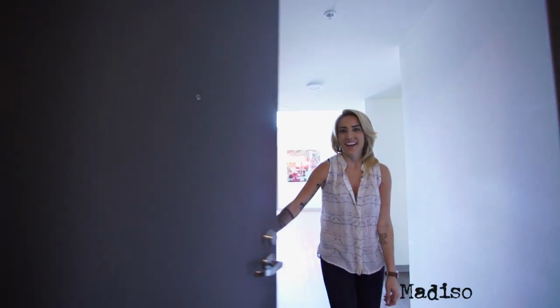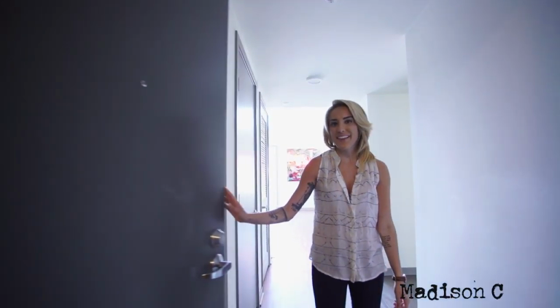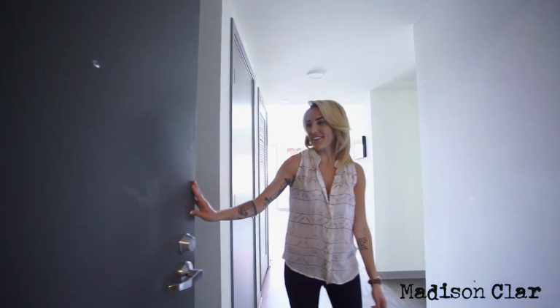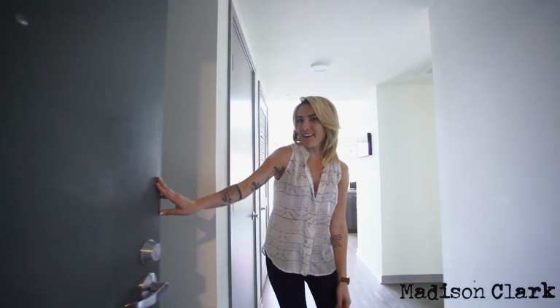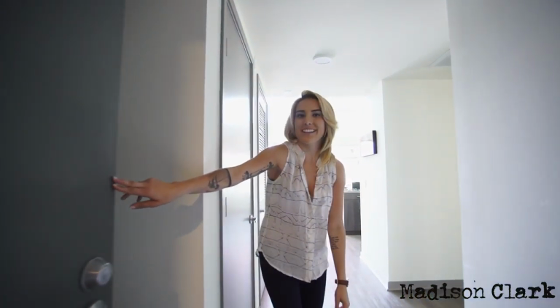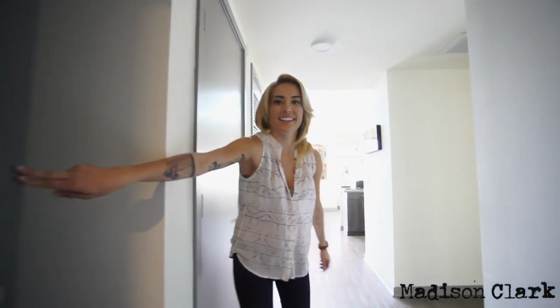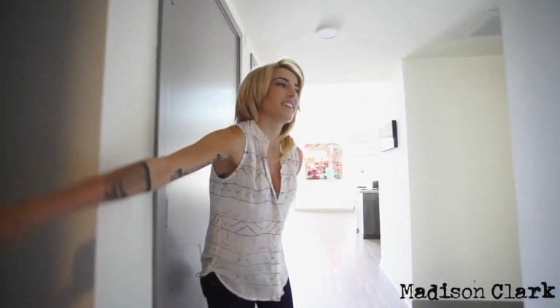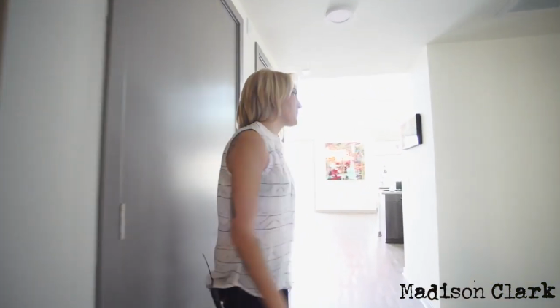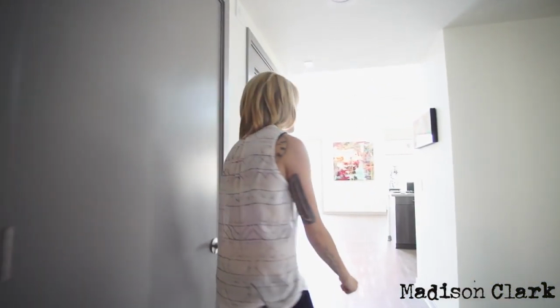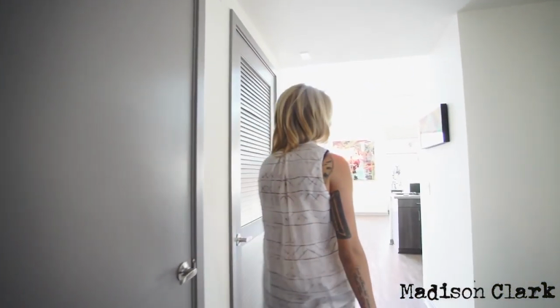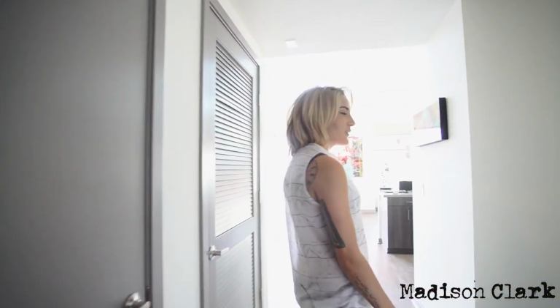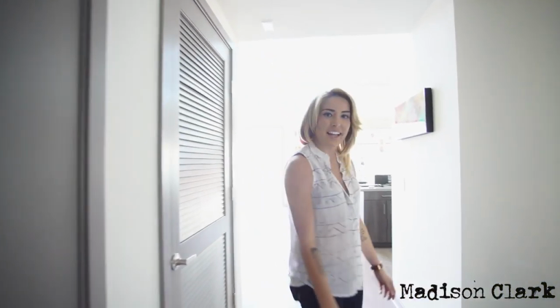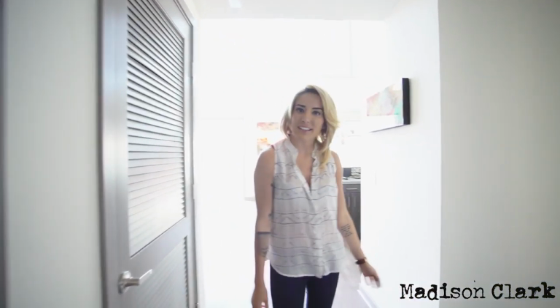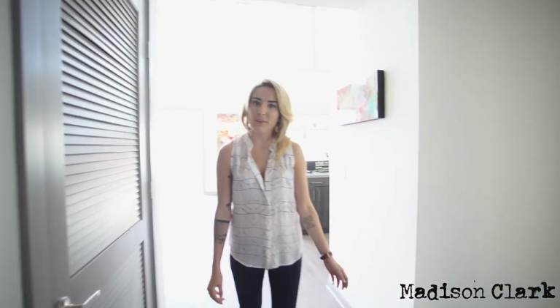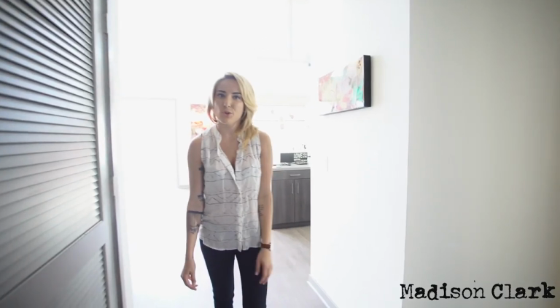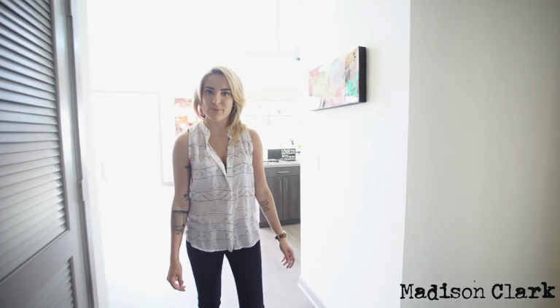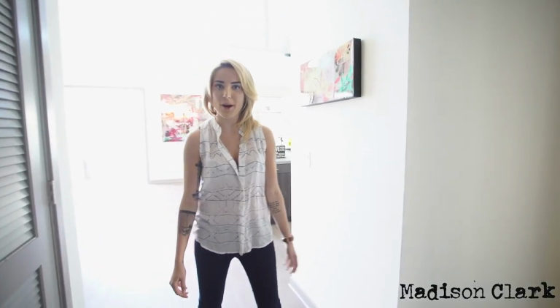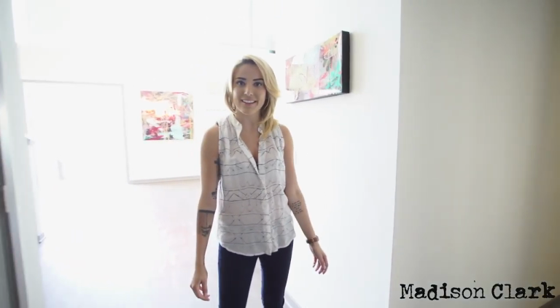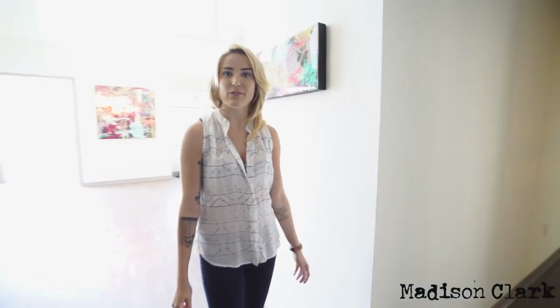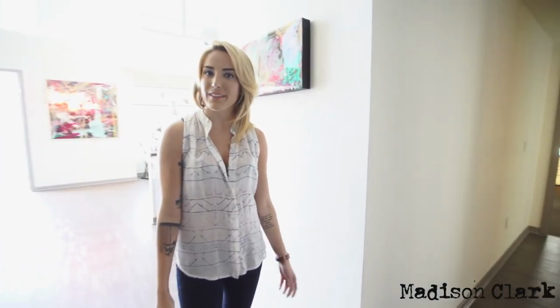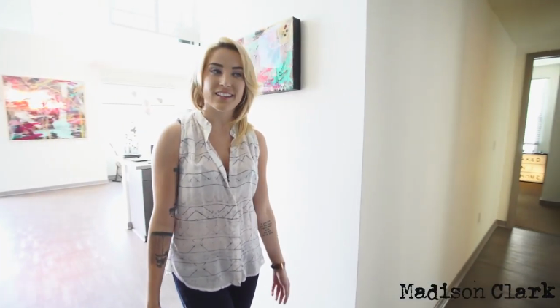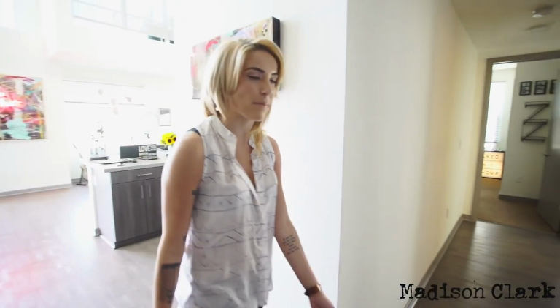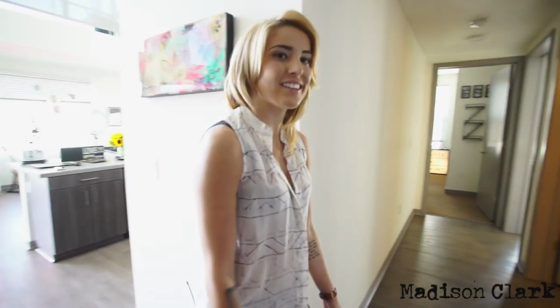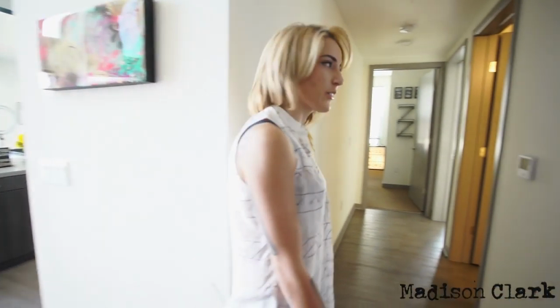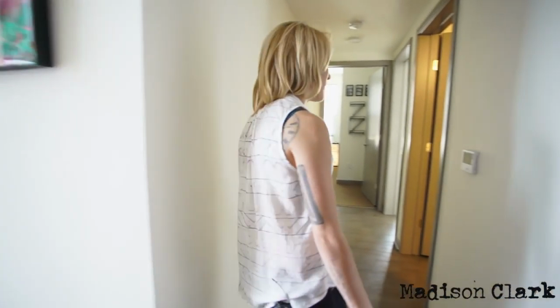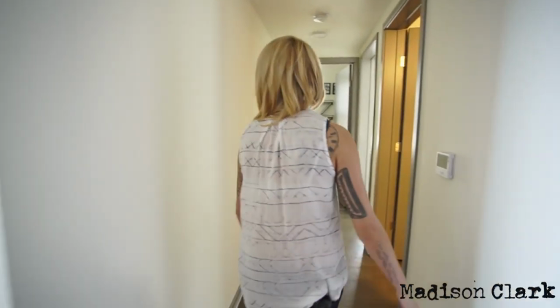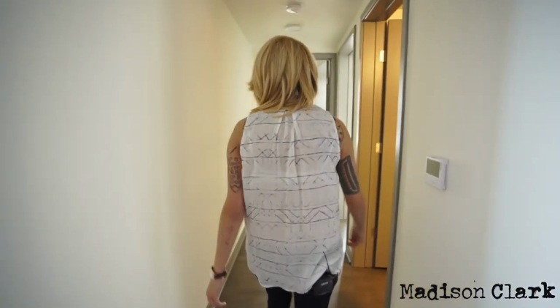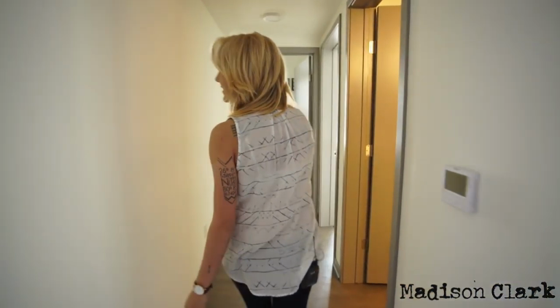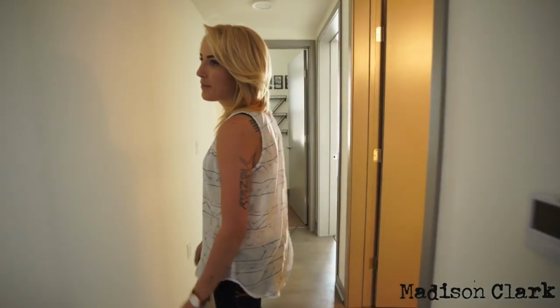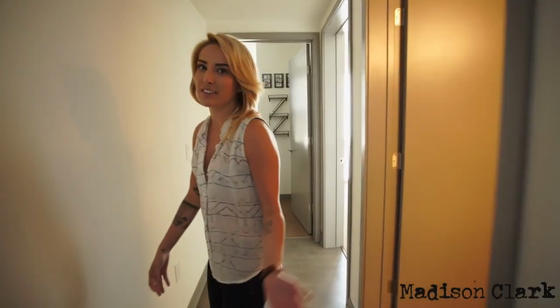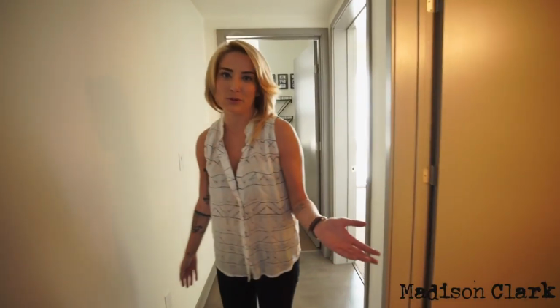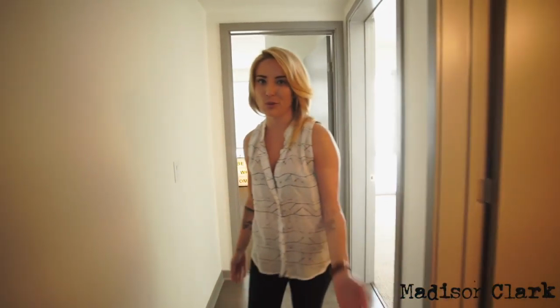Hi there, come on in. So today I'm going to give you a little tour of my apartment. You've probably seen it on Snapchat and Instagram, but now it's time to get a little personal tour.